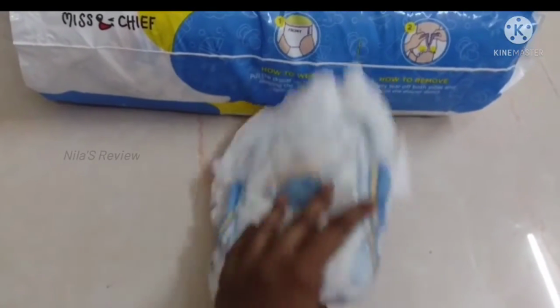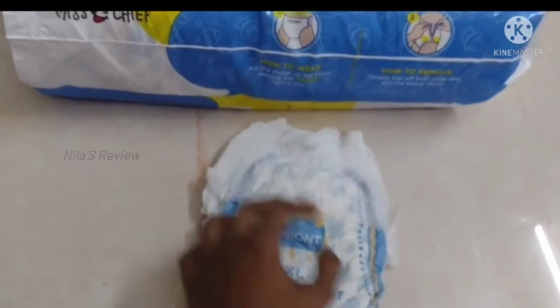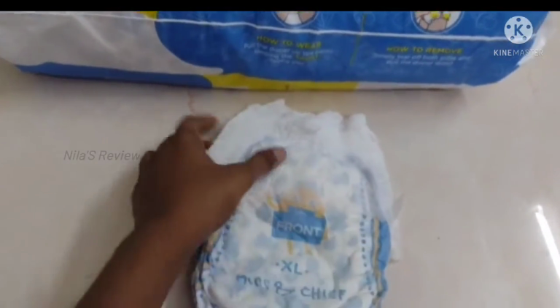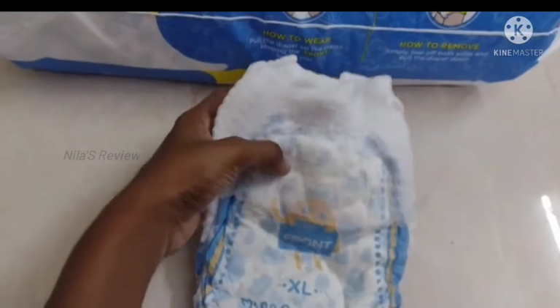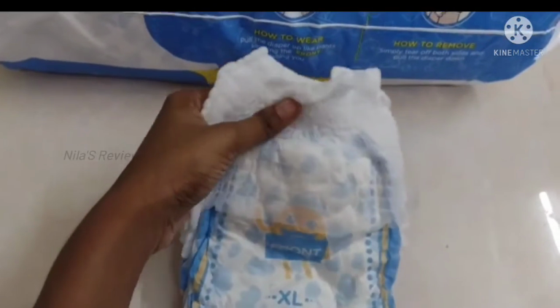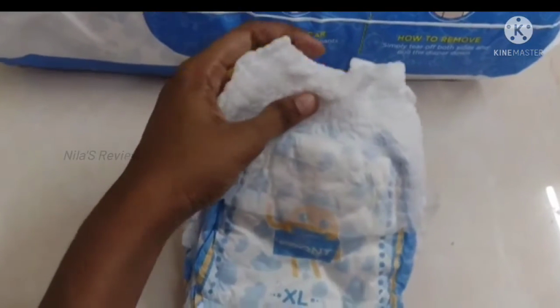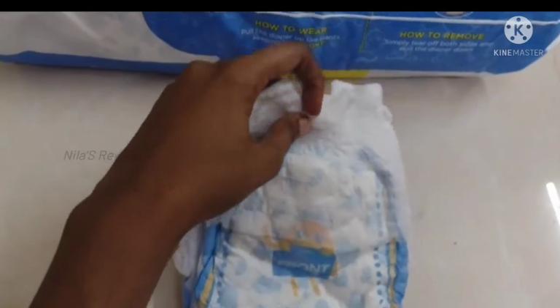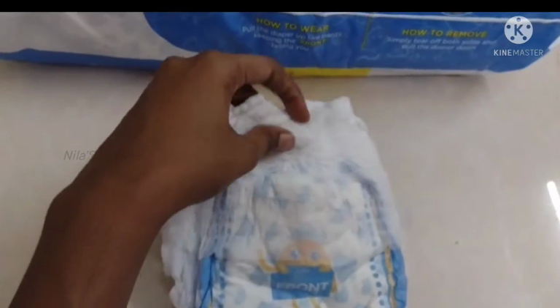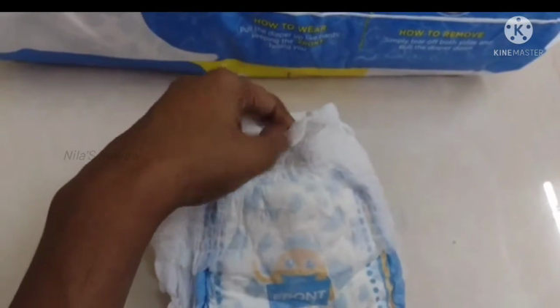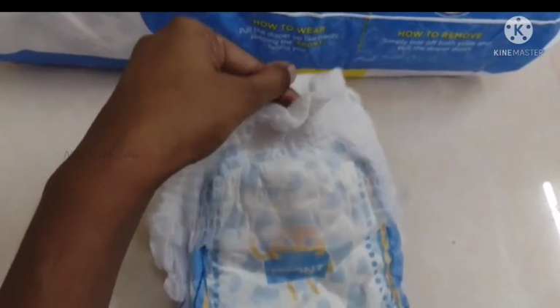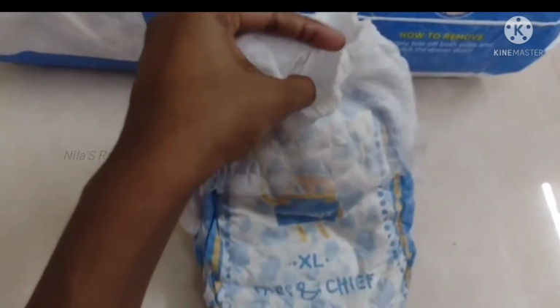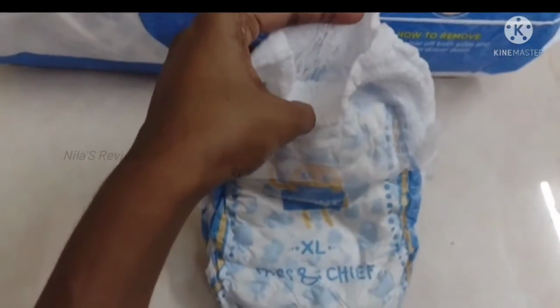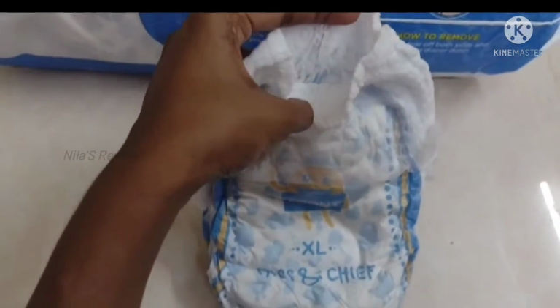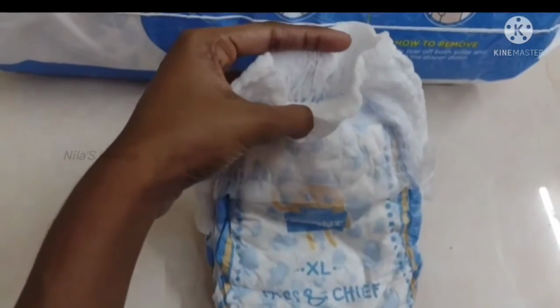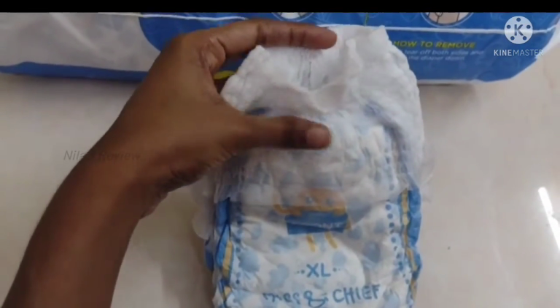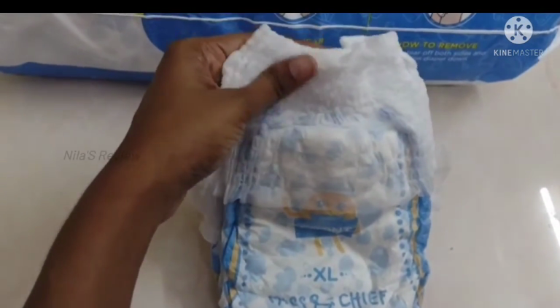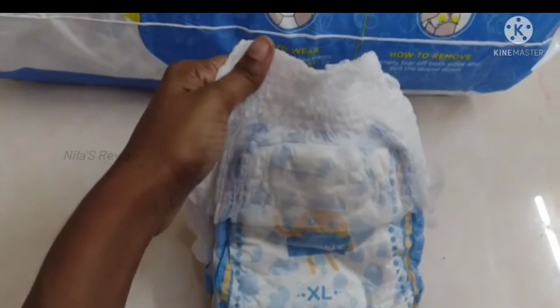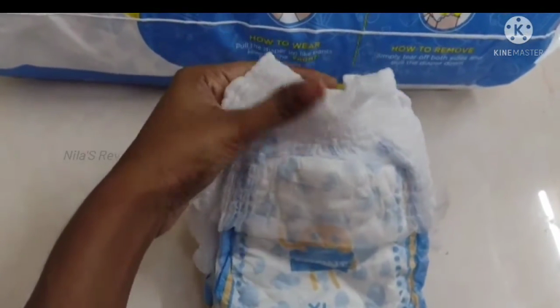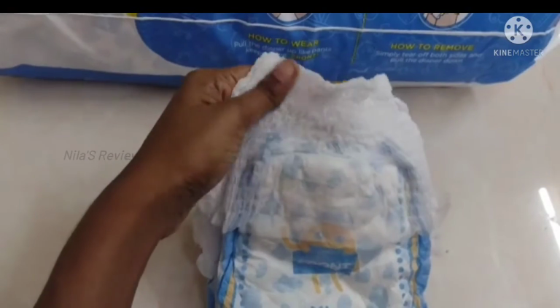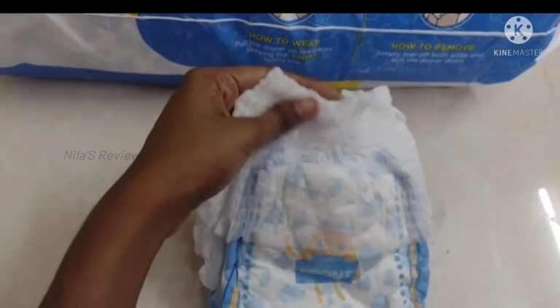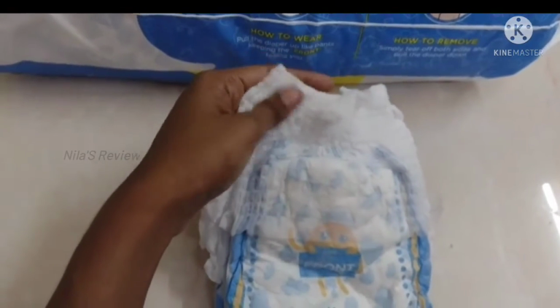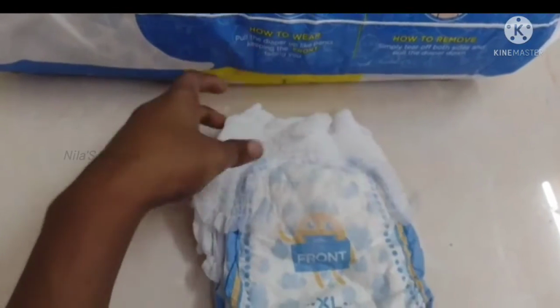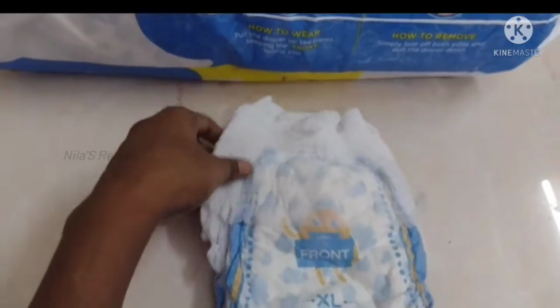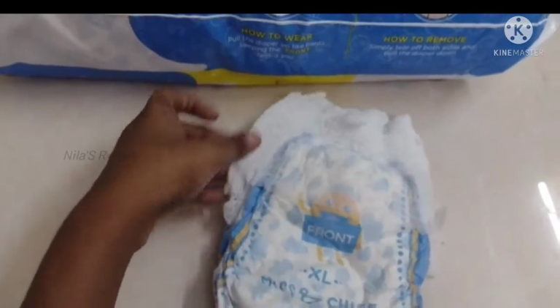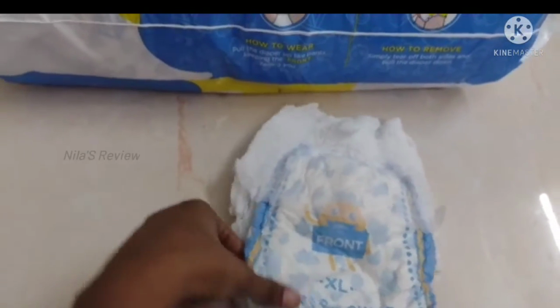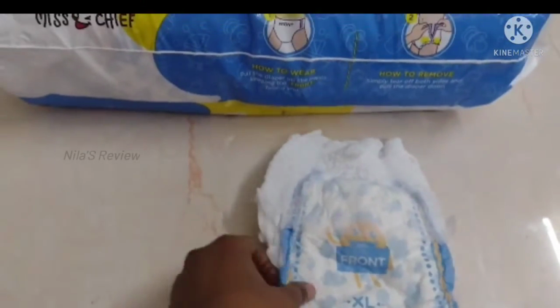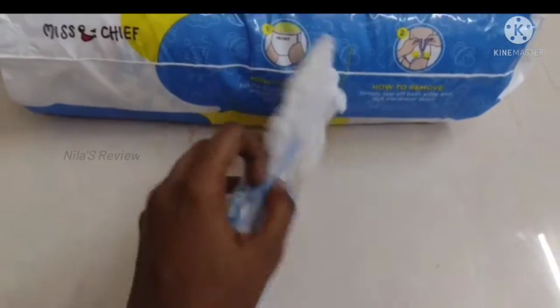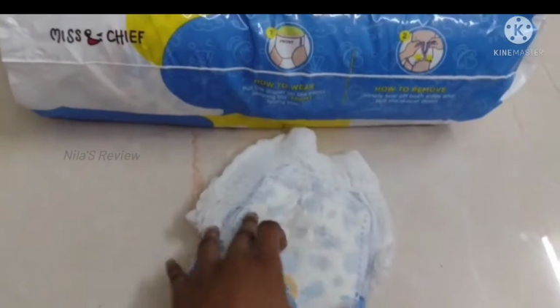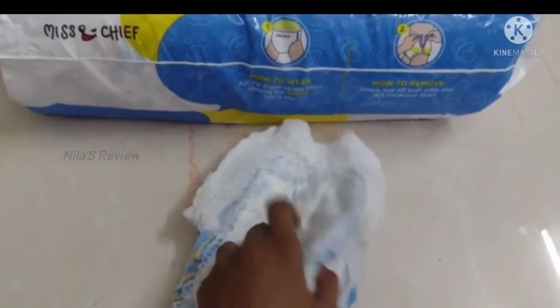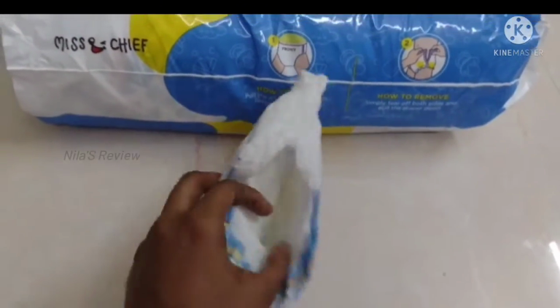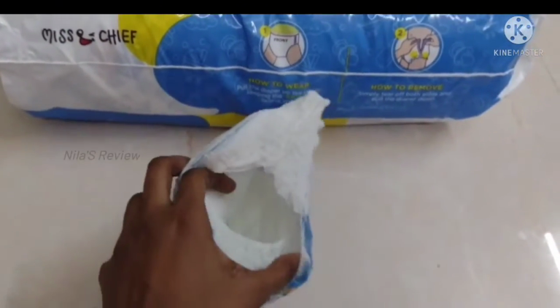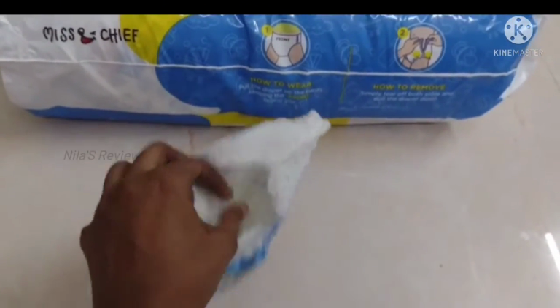The waistband is very soft and elastic. There are no waist marks. The thigh support is very elastic as well.